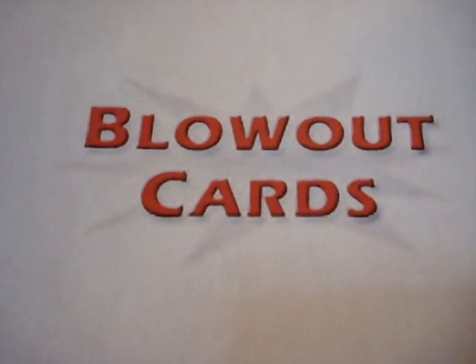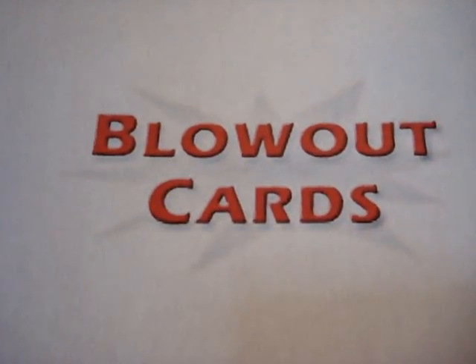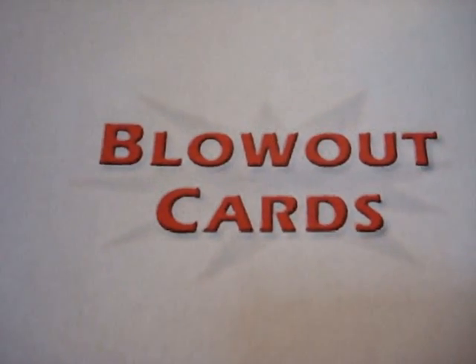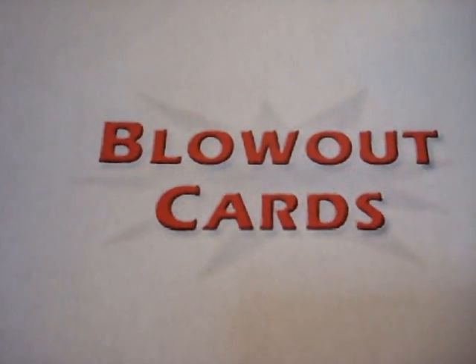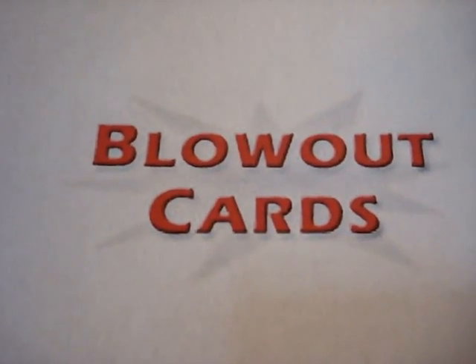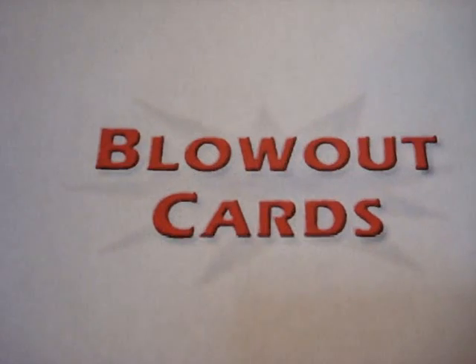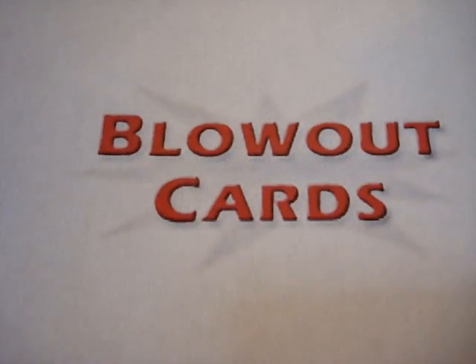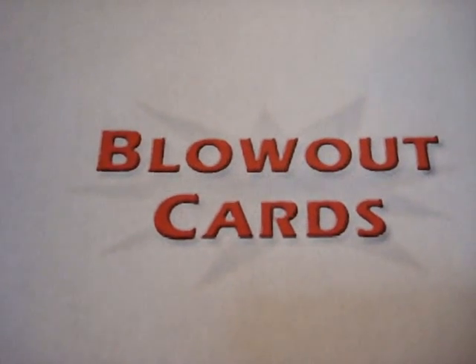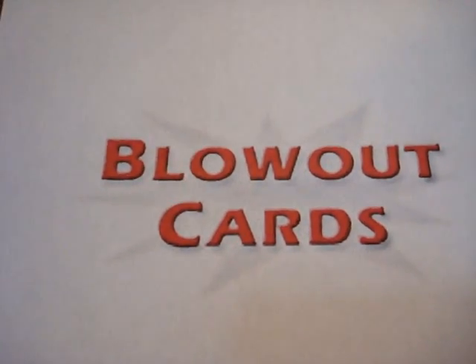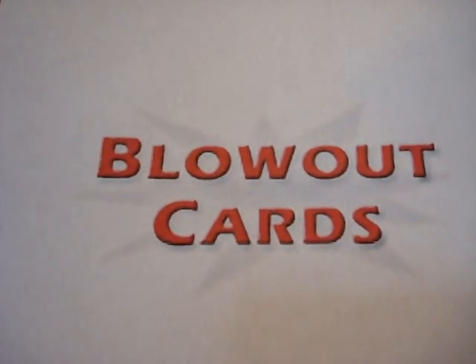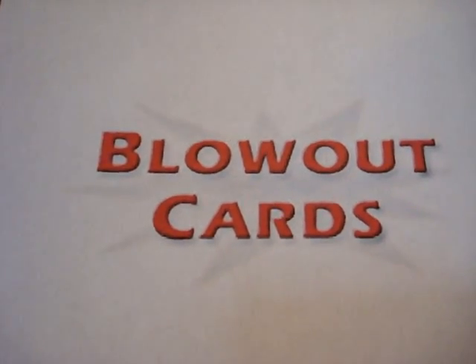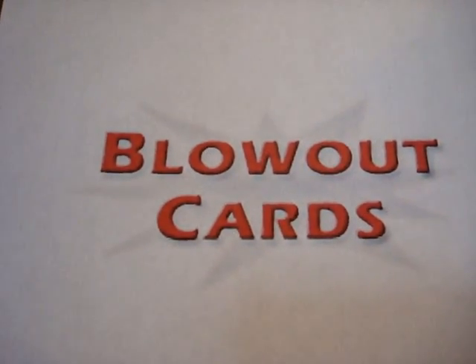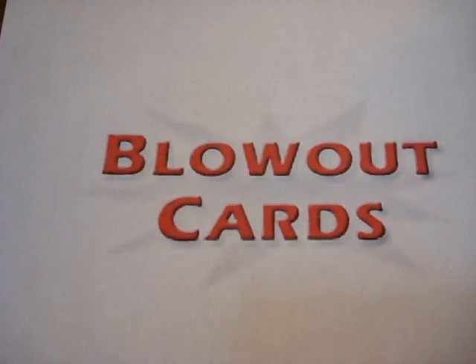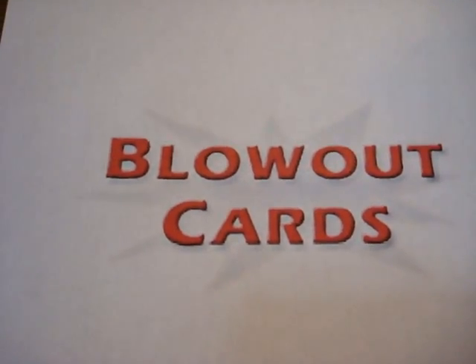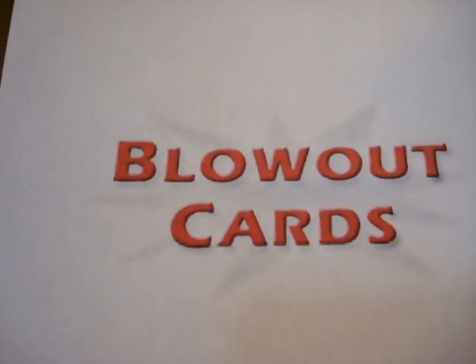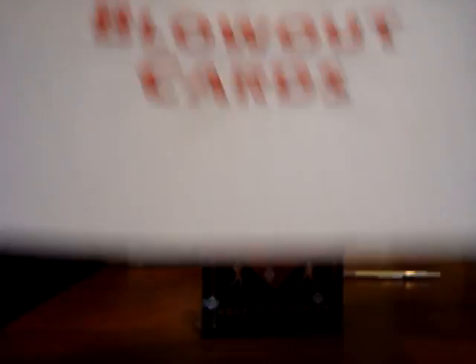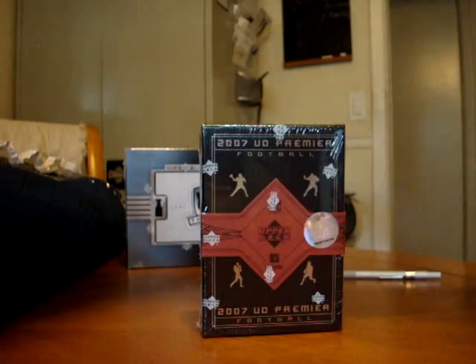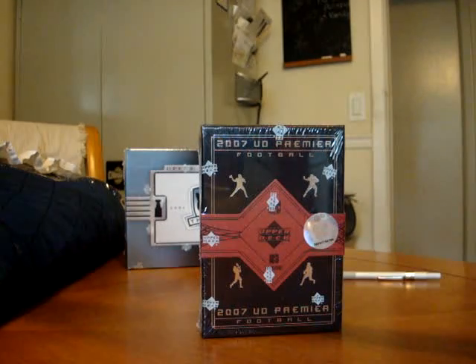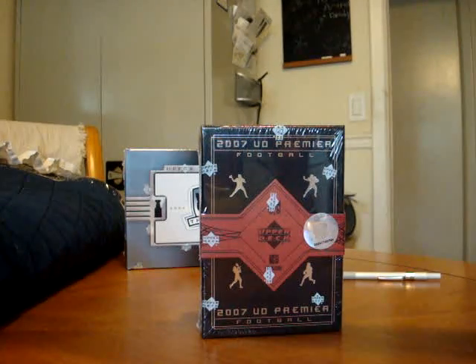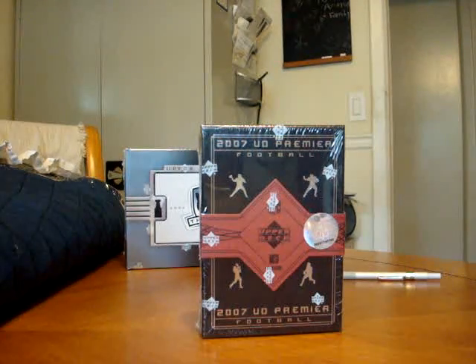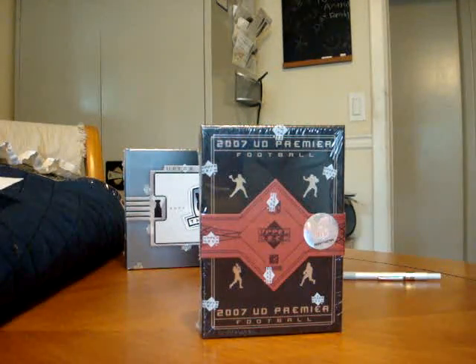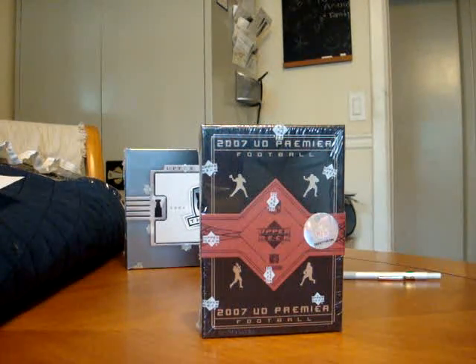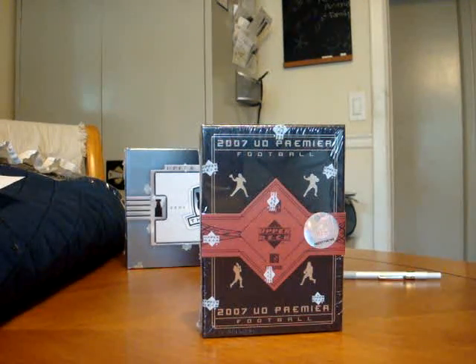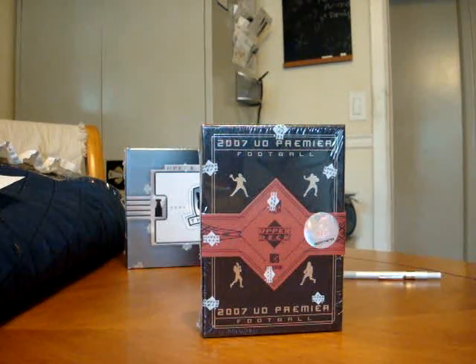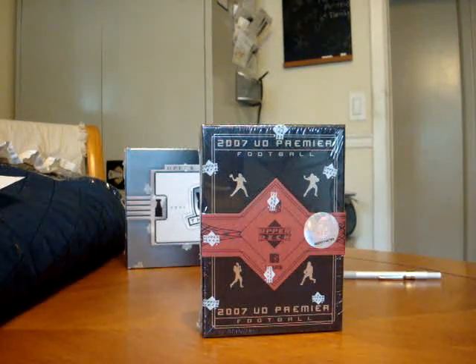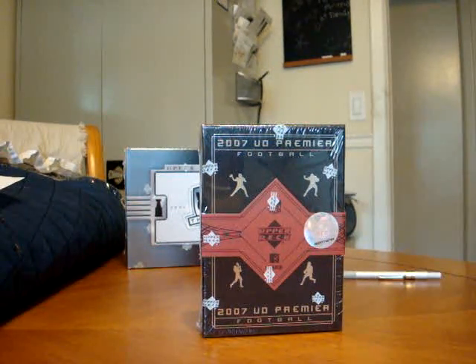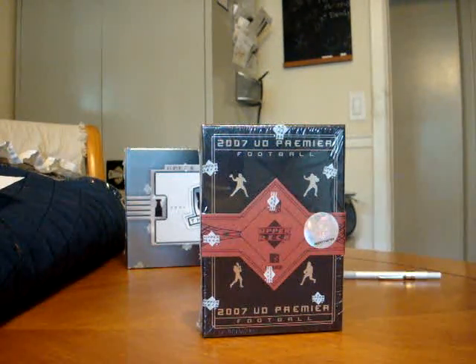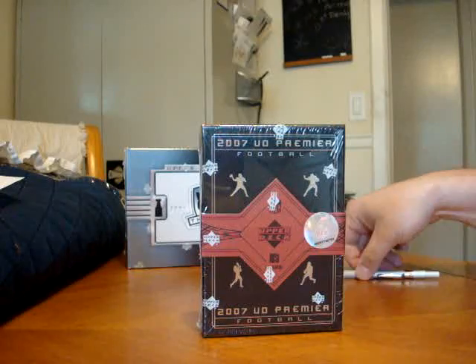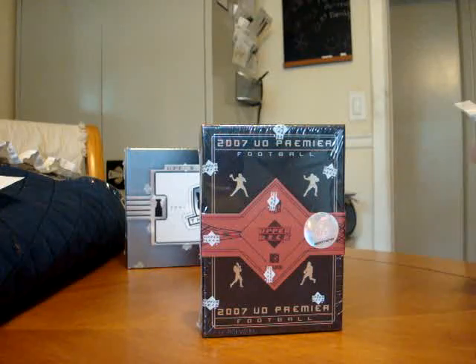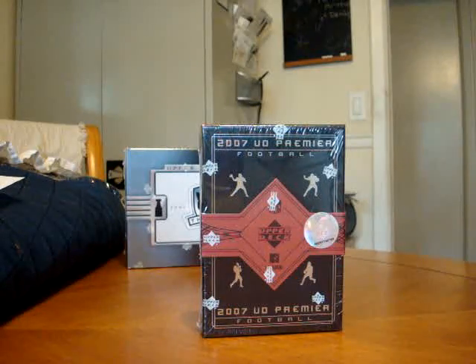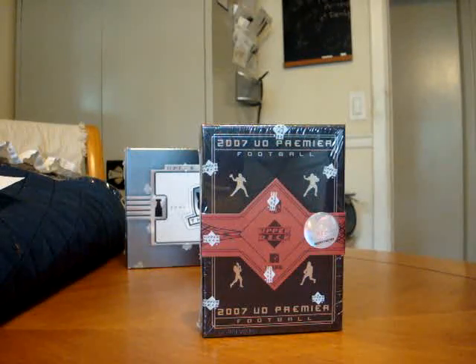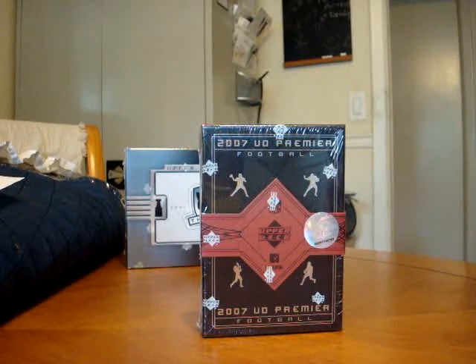What's up everybody? This is HockeyJunkie99. This box break is brought to you by BlowoutCards.com. Today we're busting a box of 07 Upper Deck Premier Football. I got one box that got bored, so I ordered a box.